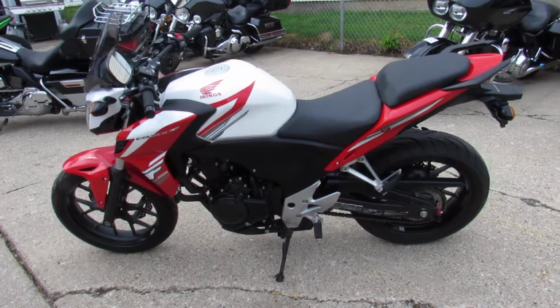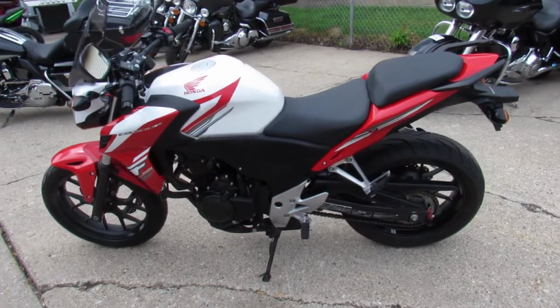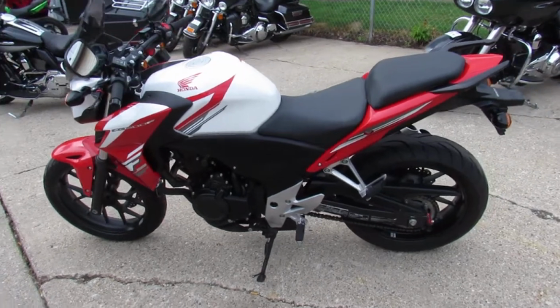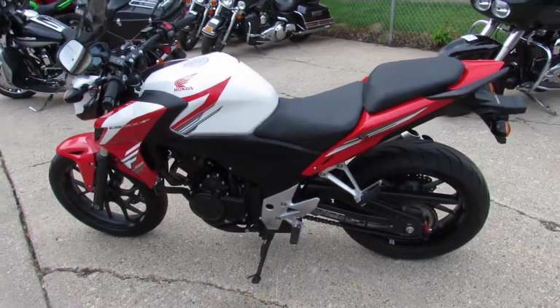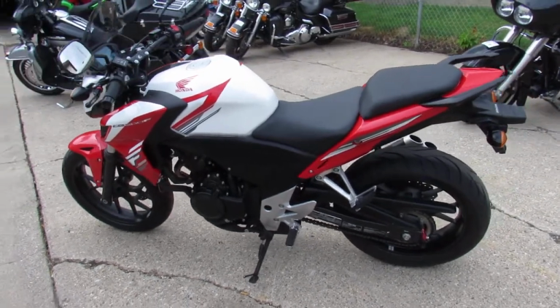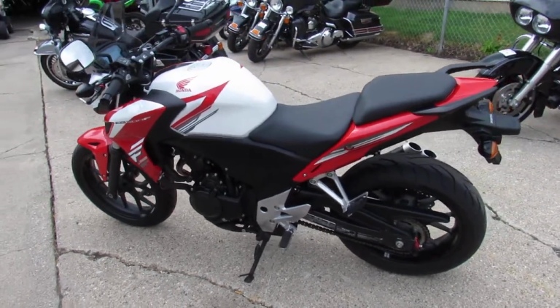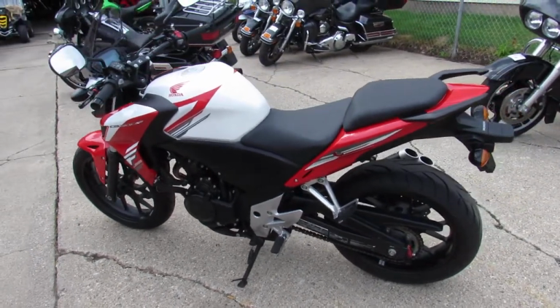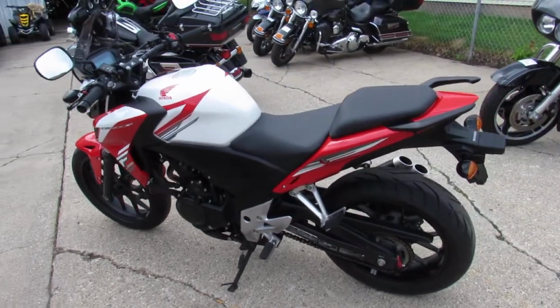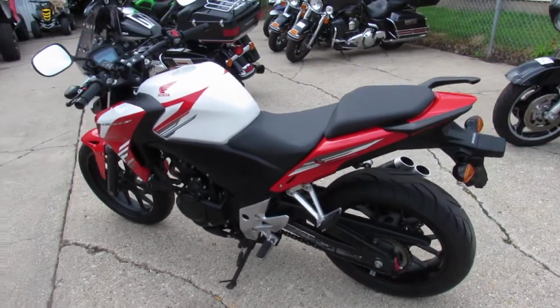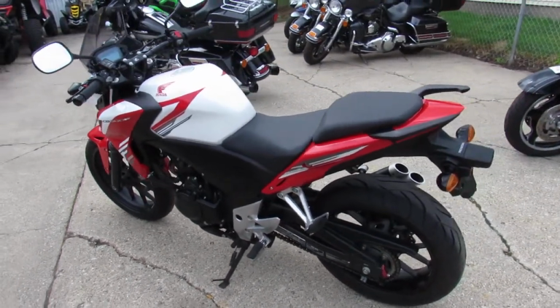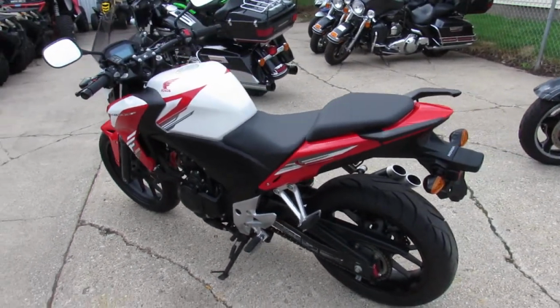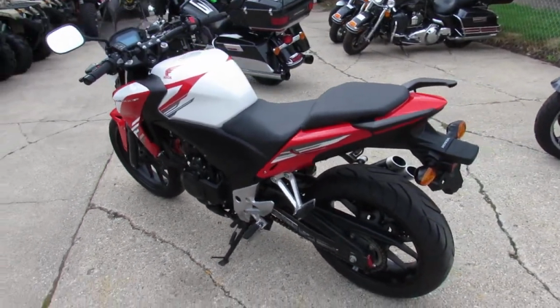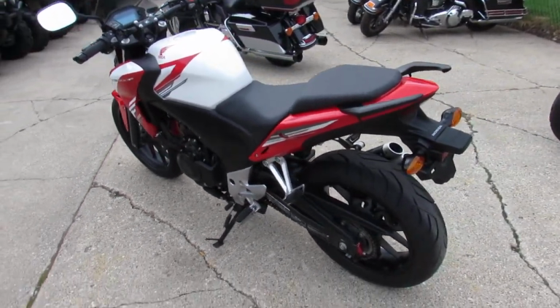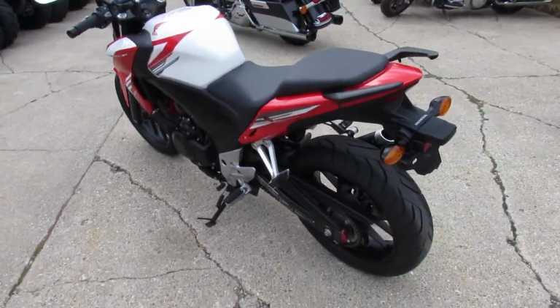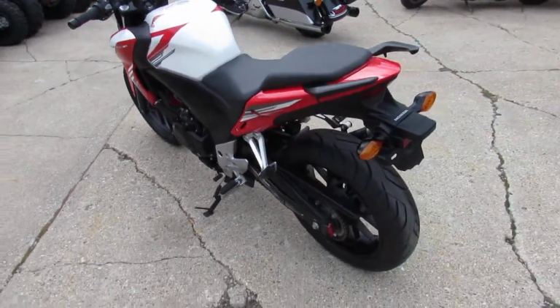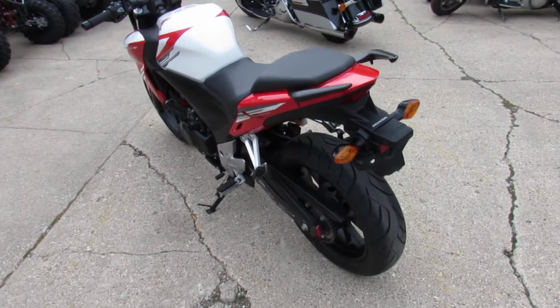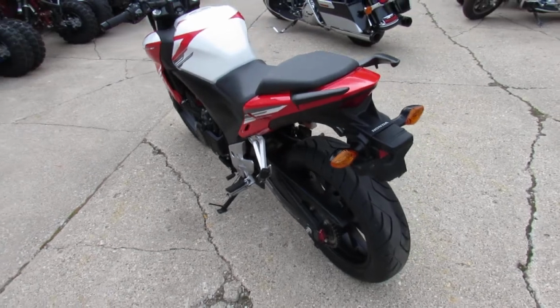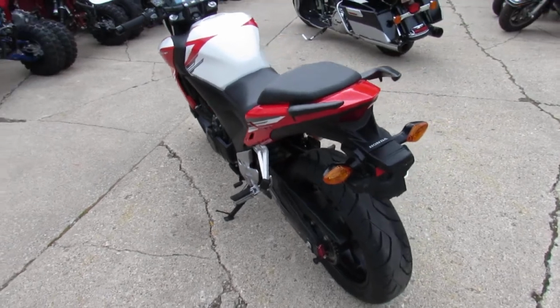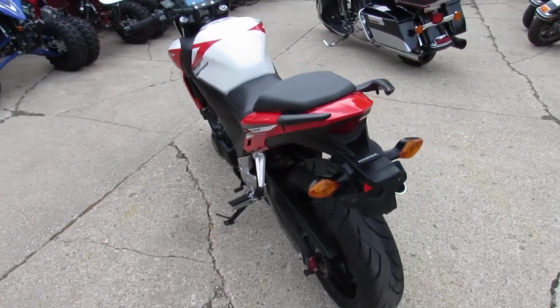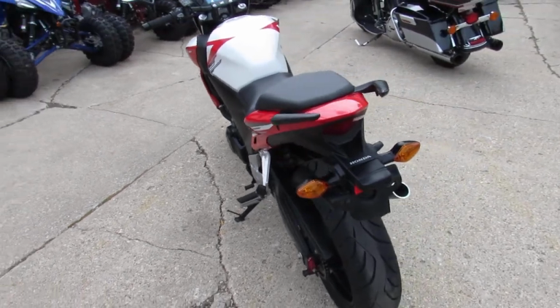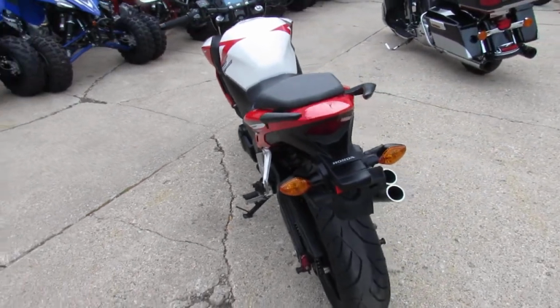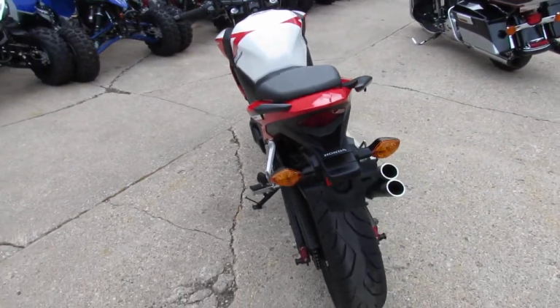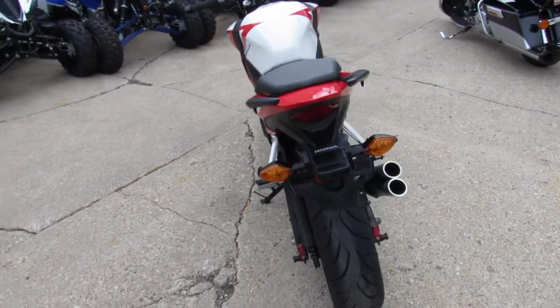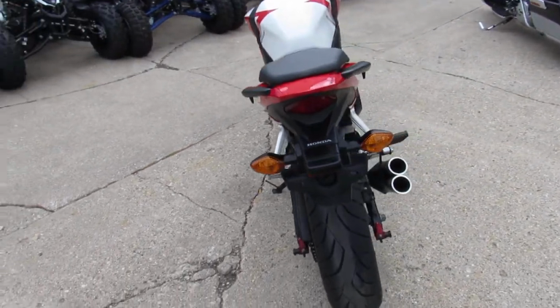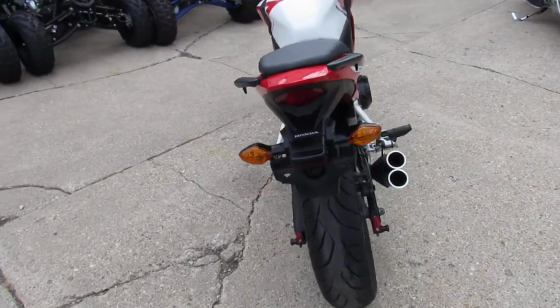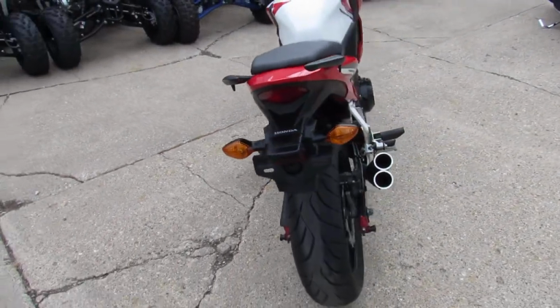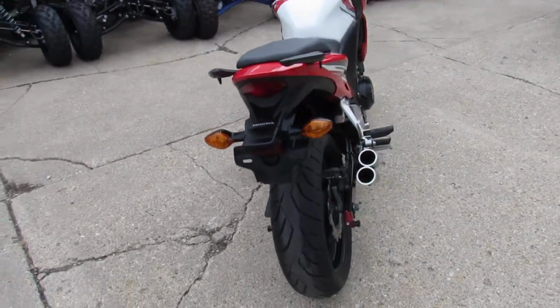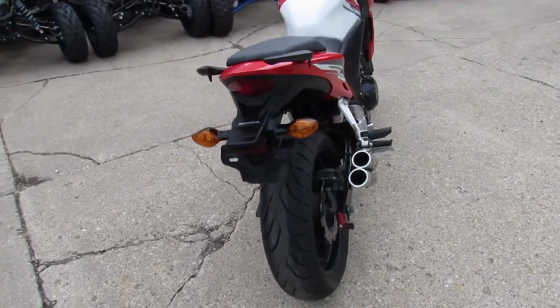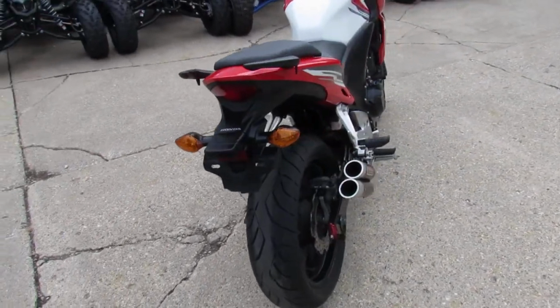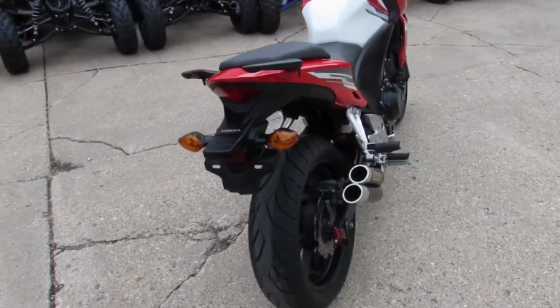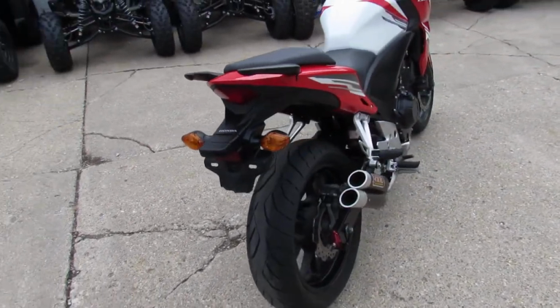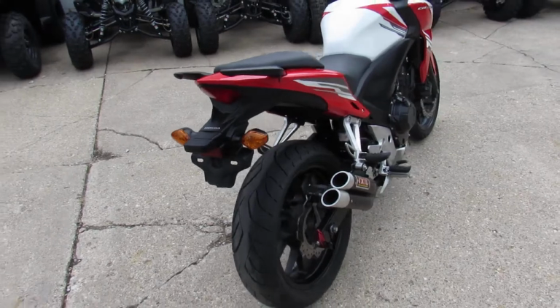Just serviced at a factory-authorized Honda dealership. Inspected, certified, and includes a six-month warranty guys. Why buy new? You can save thousands on this 2015 CB500F.